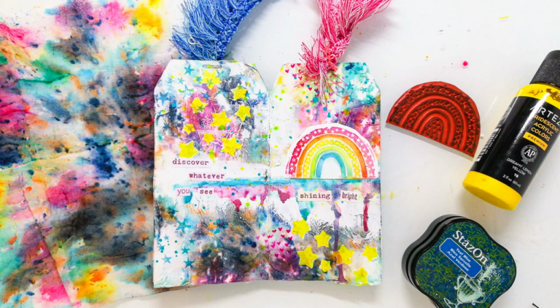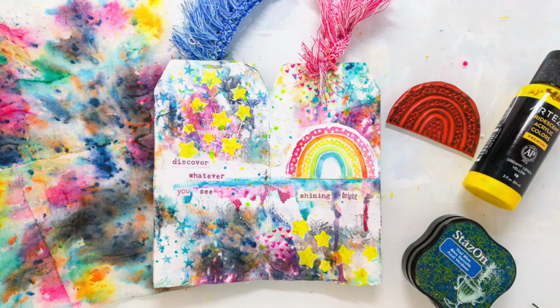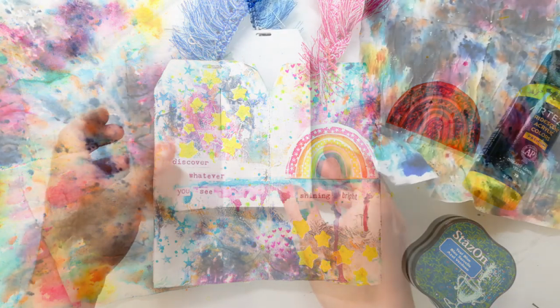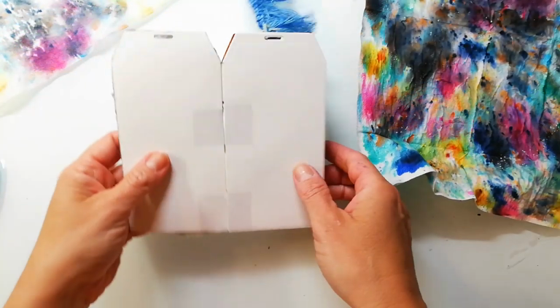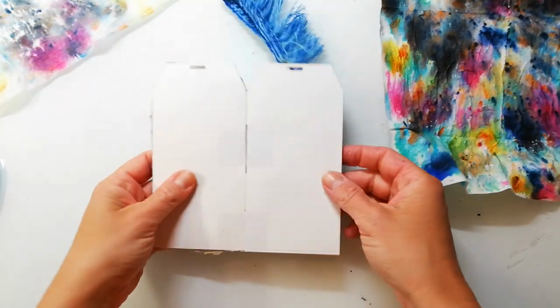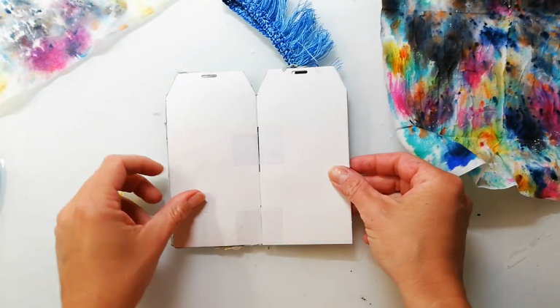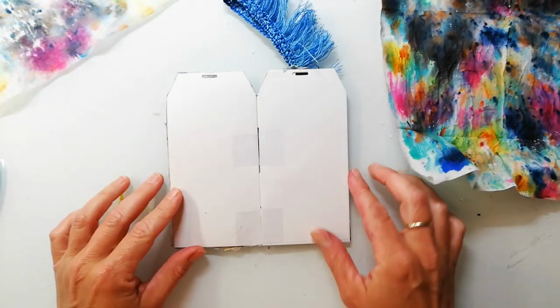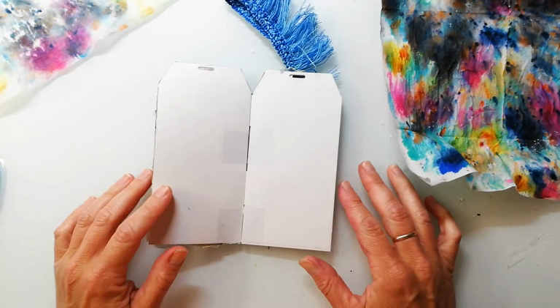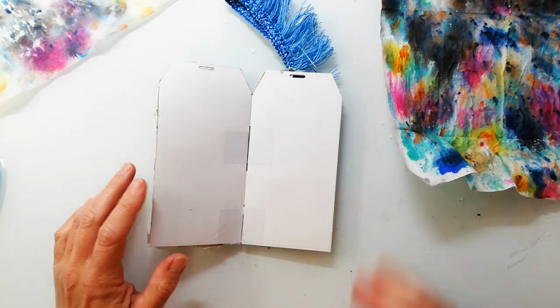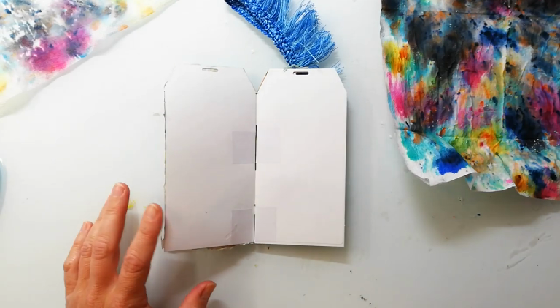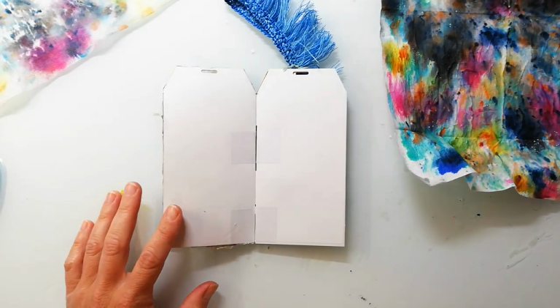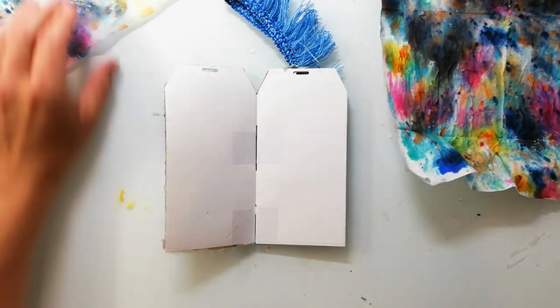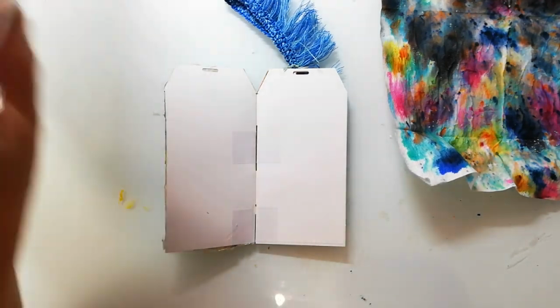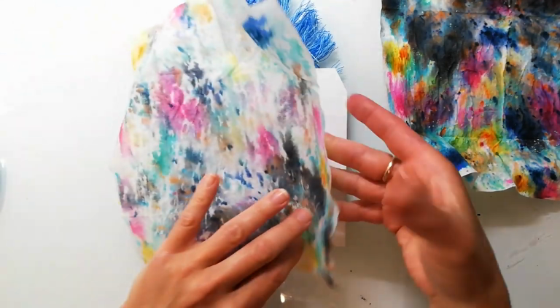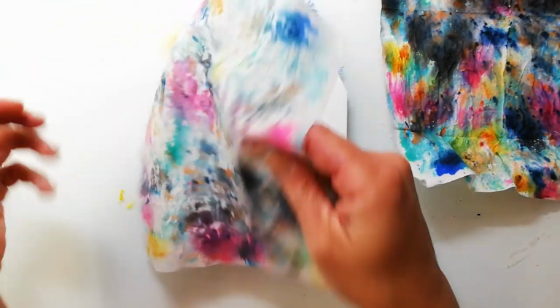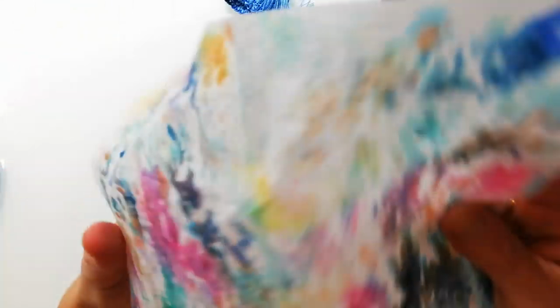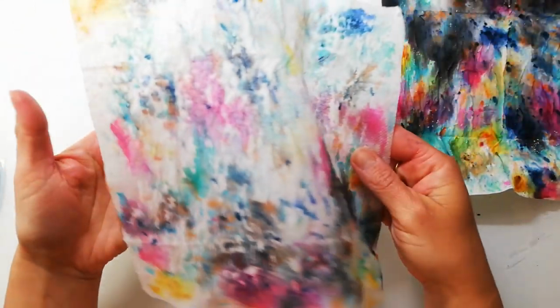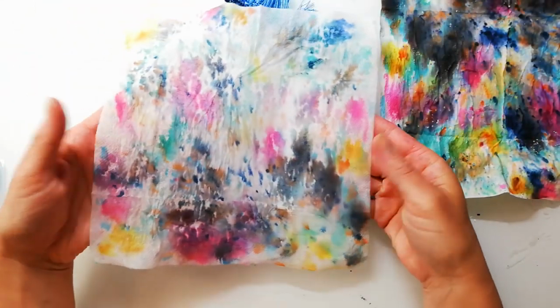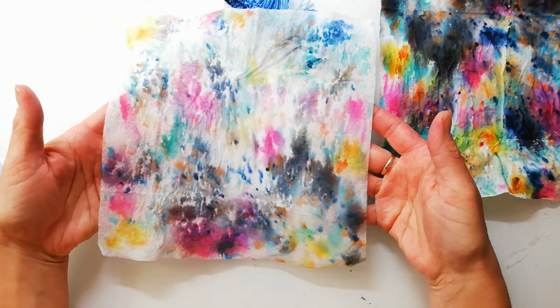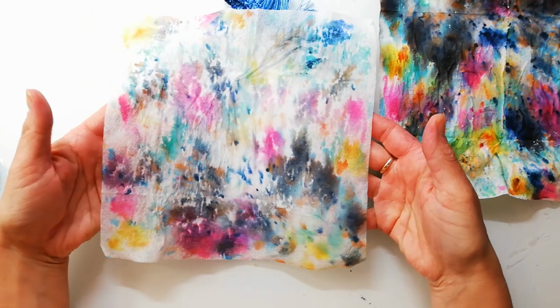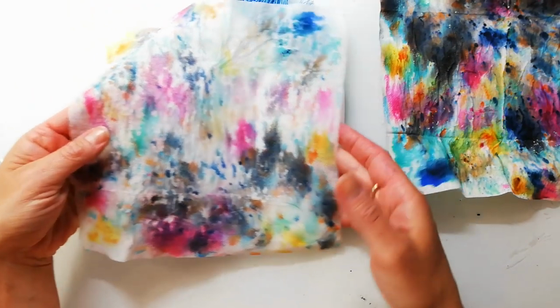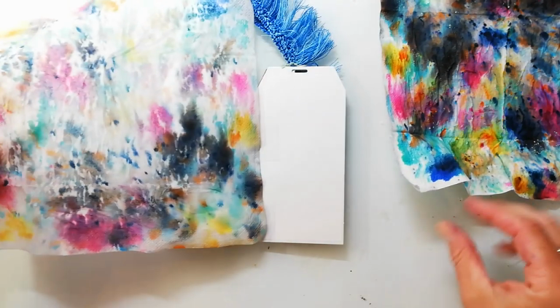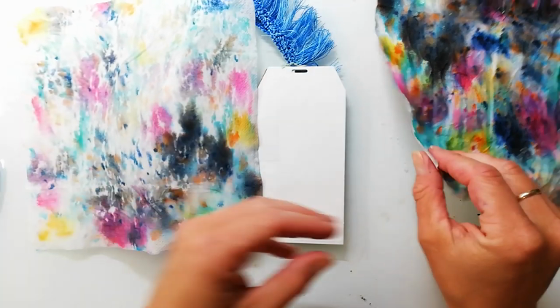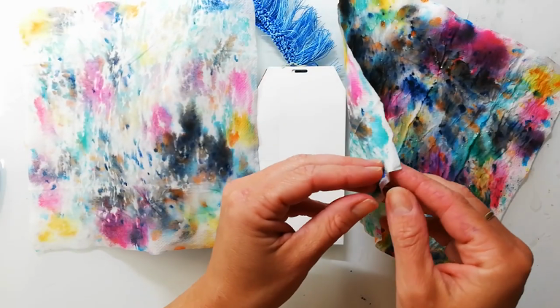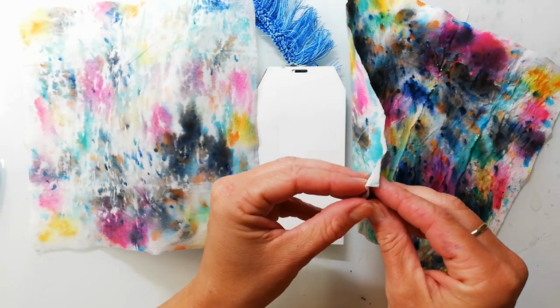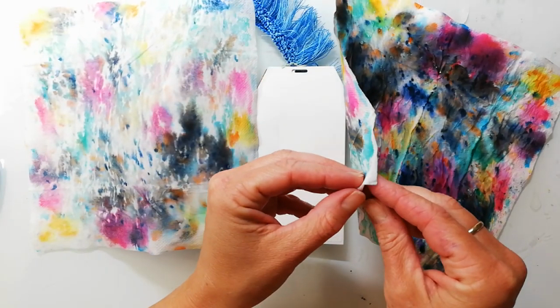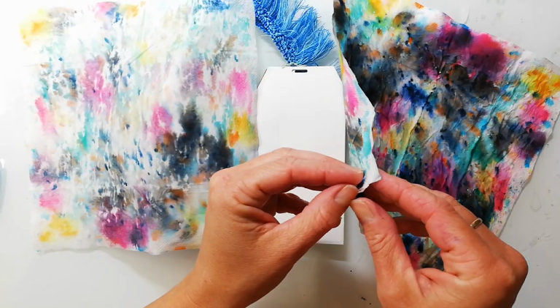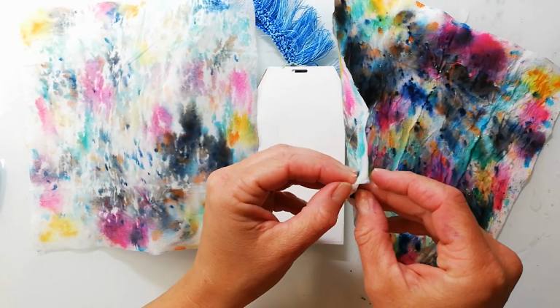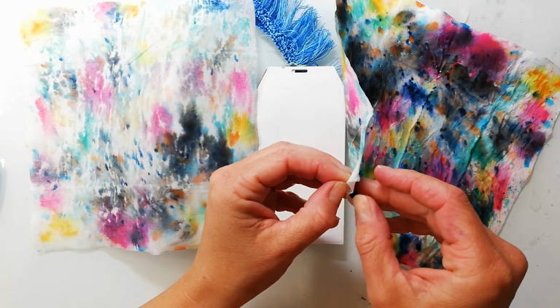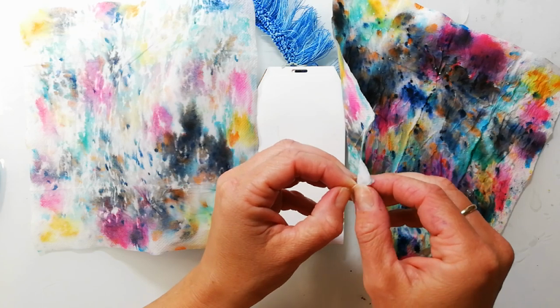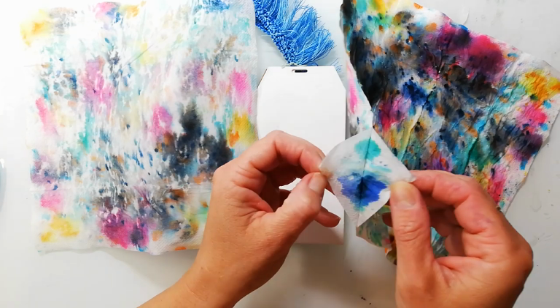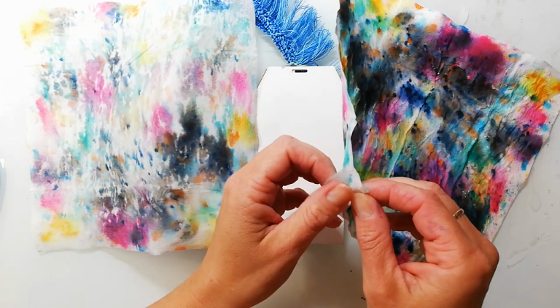Hi and welcome back to my channel. Today I'm creating another page in my handmade tag journal. I will link up a video in the top right corner info box where I share how I make this kind of journal.